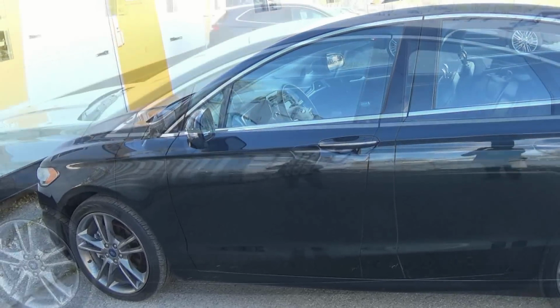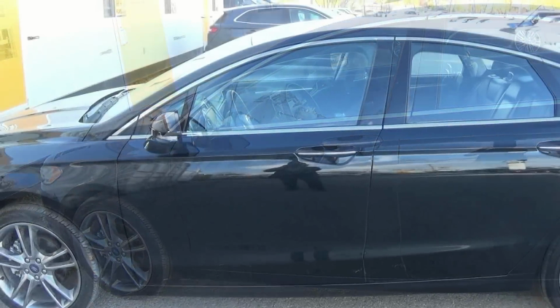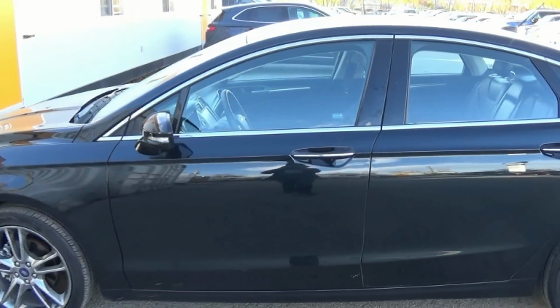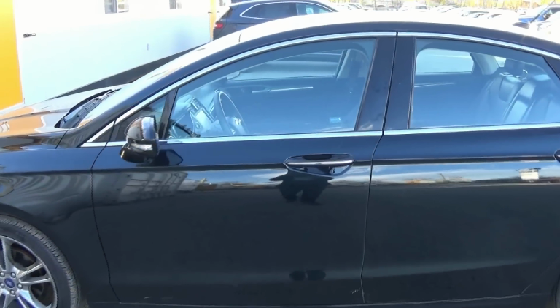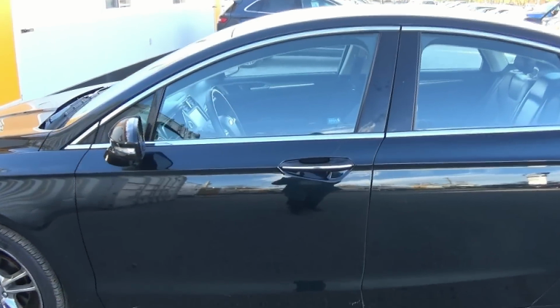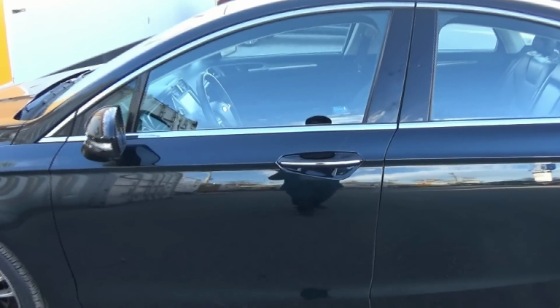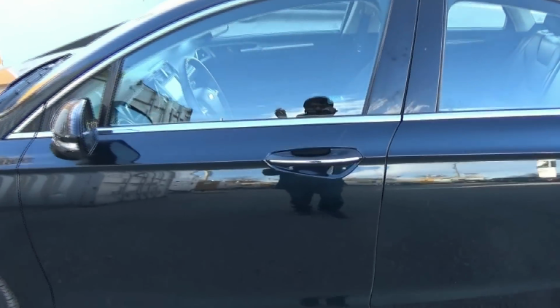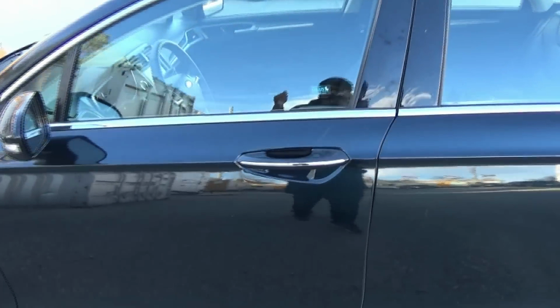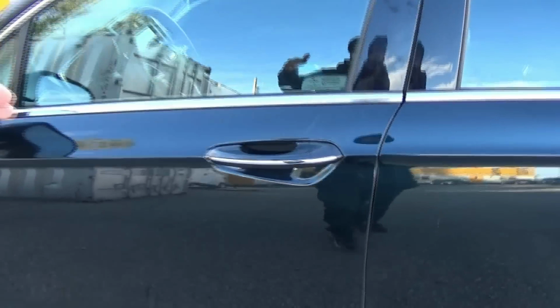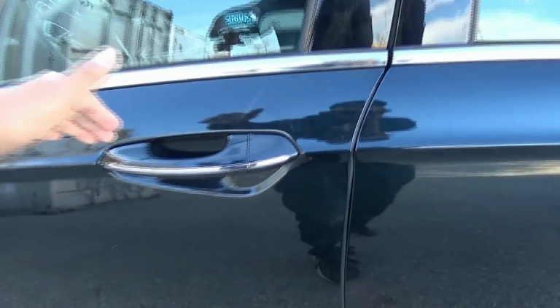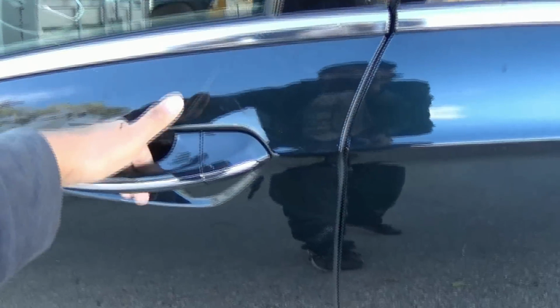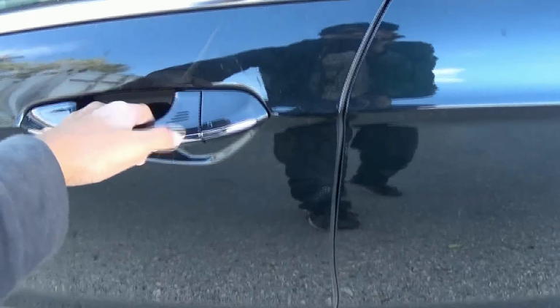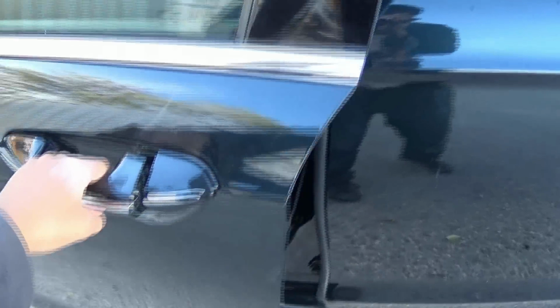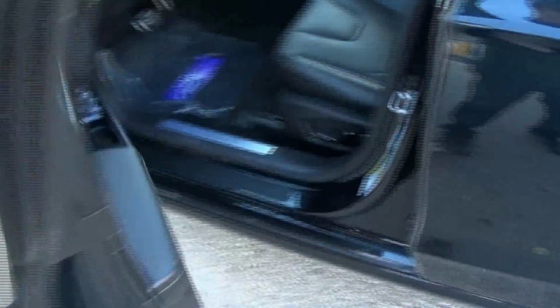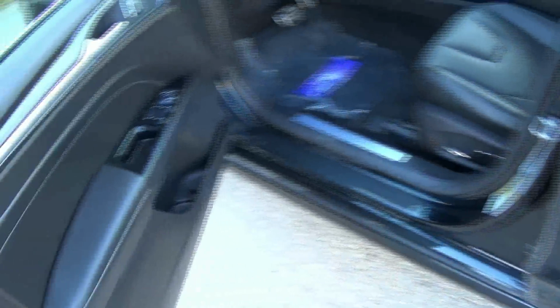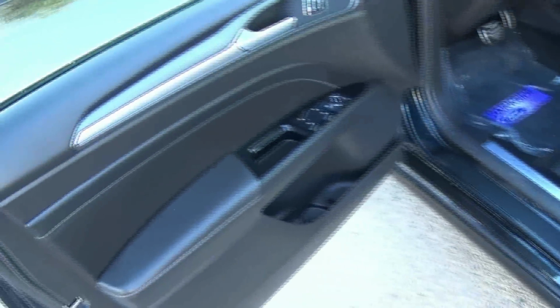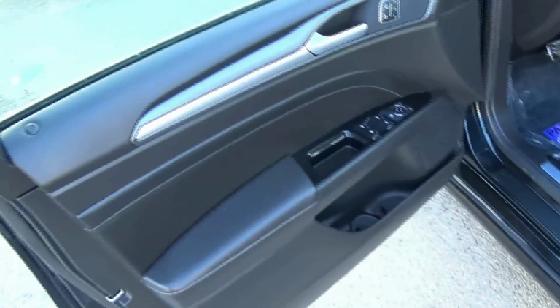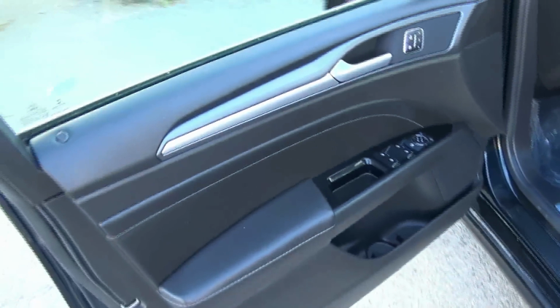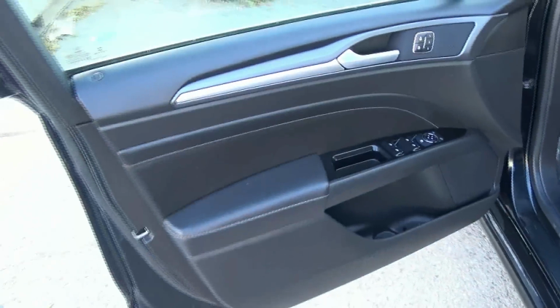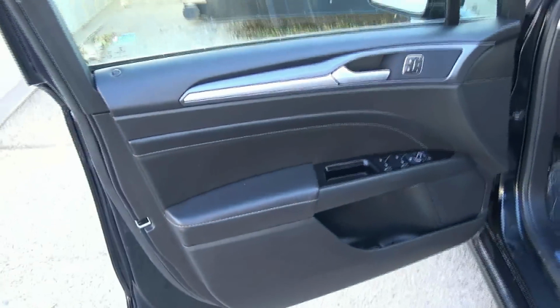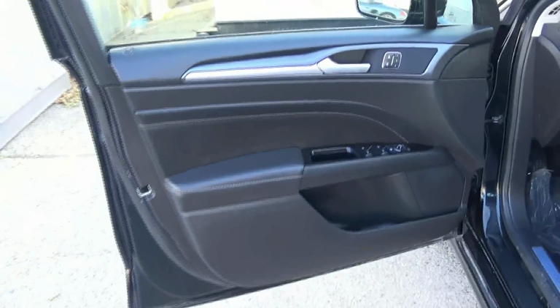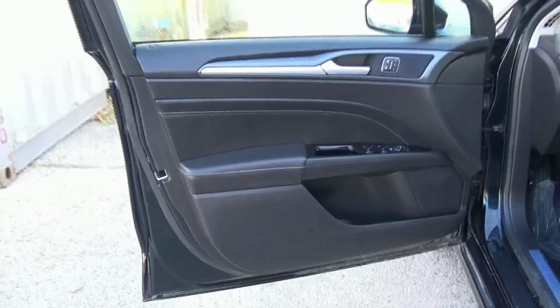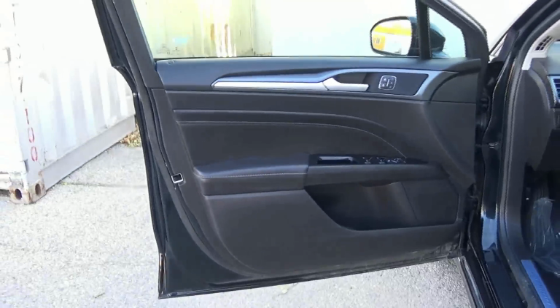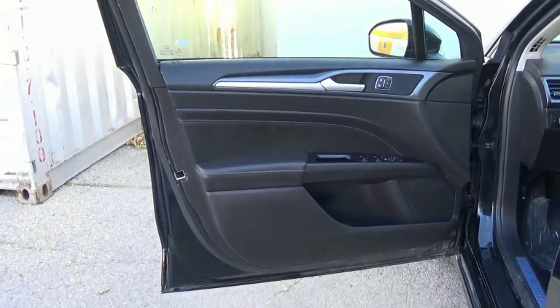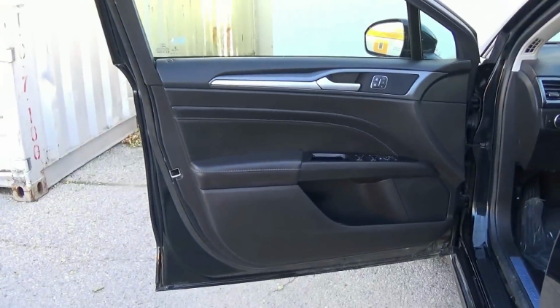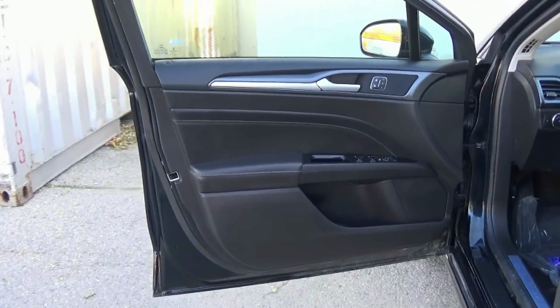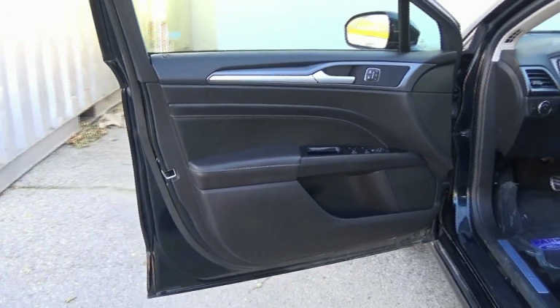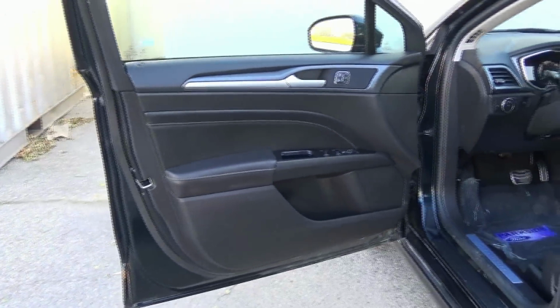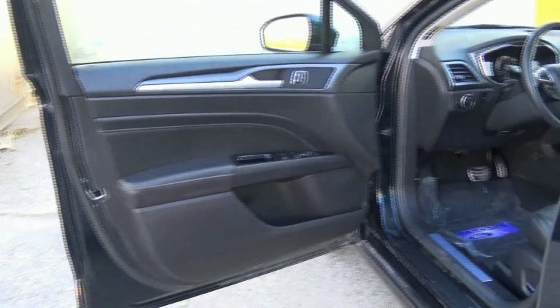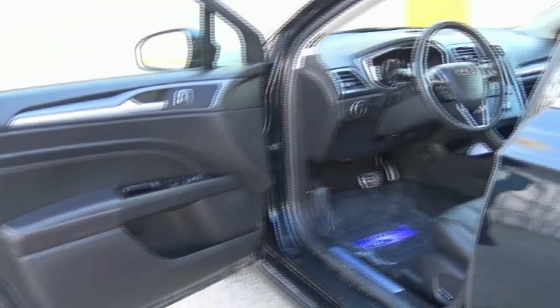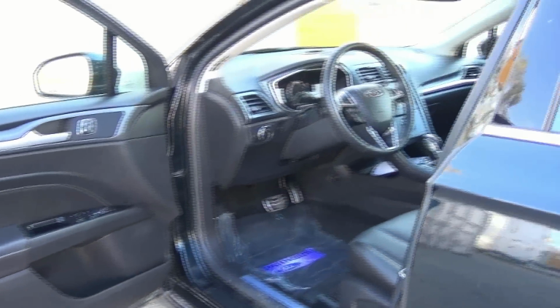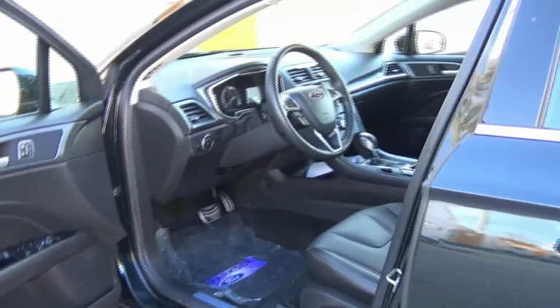The exterior color is known as Dark Side, and the interior features a full charcoal black leather interior.